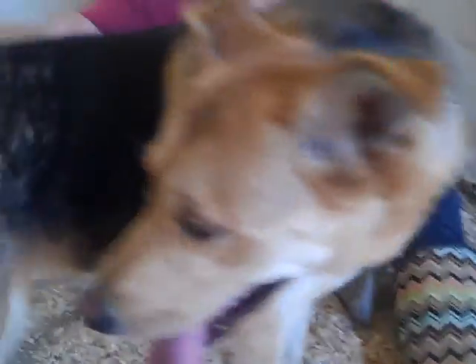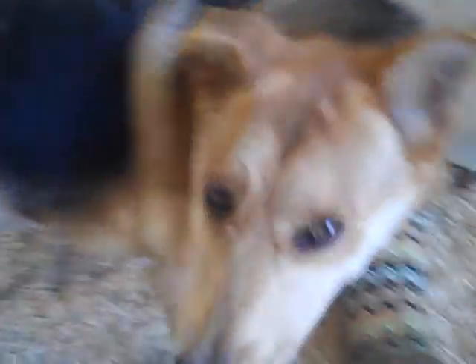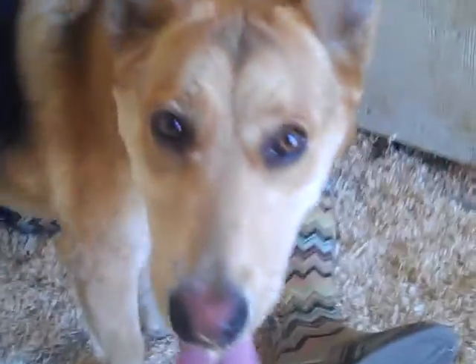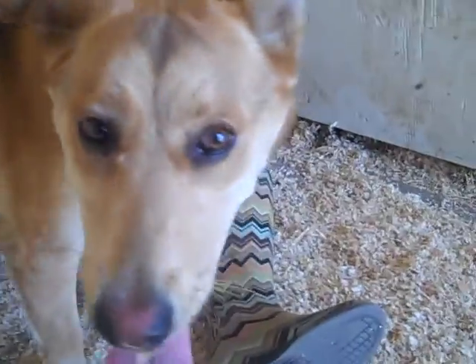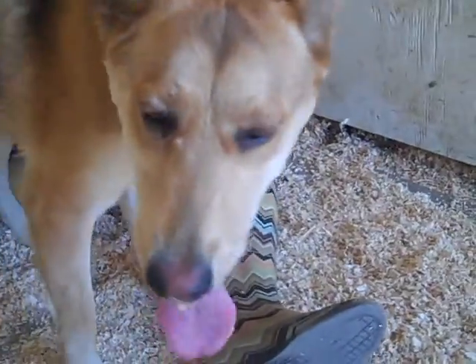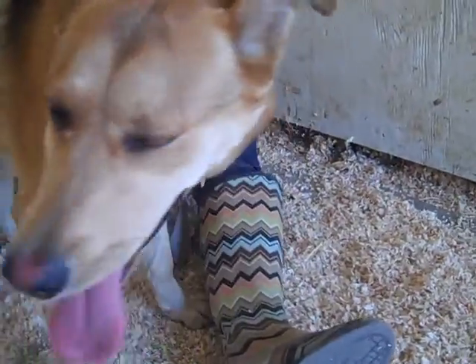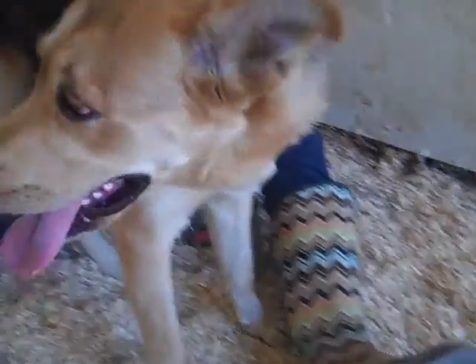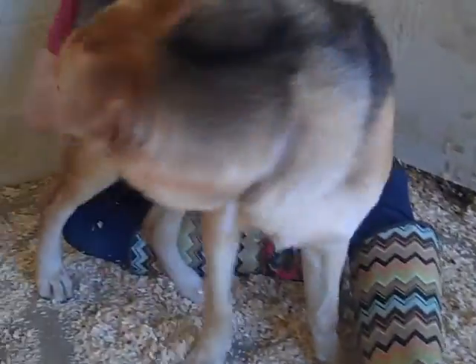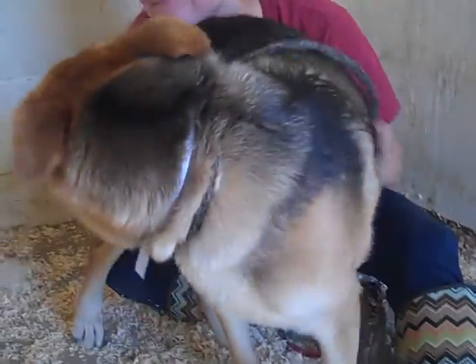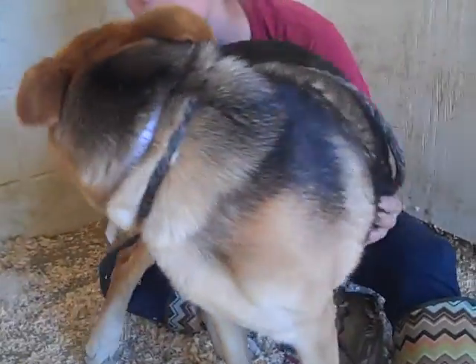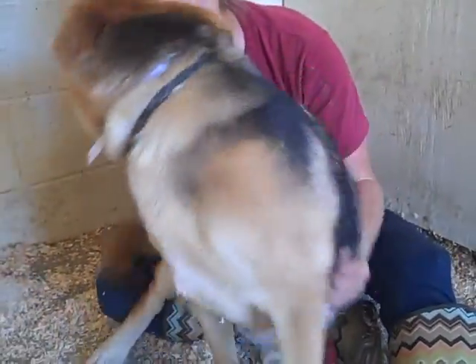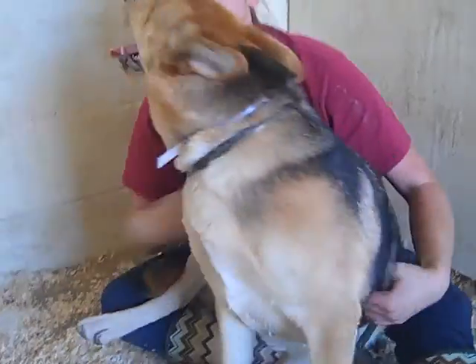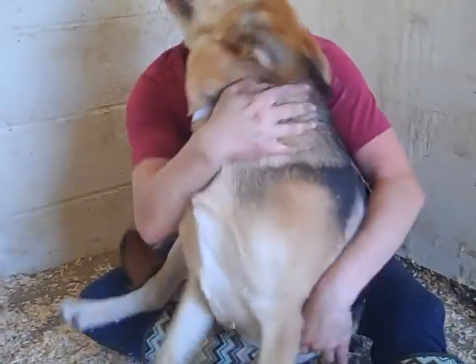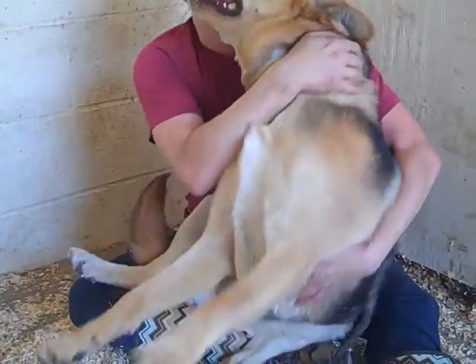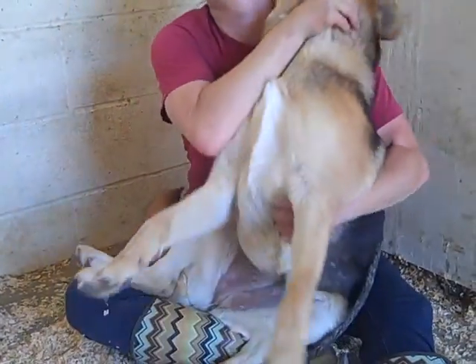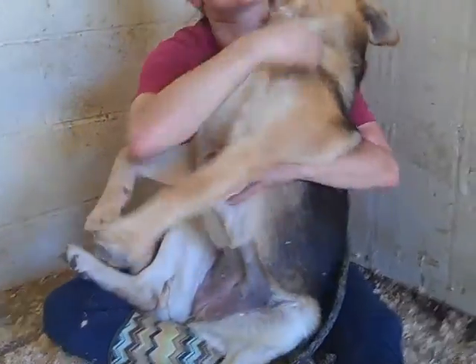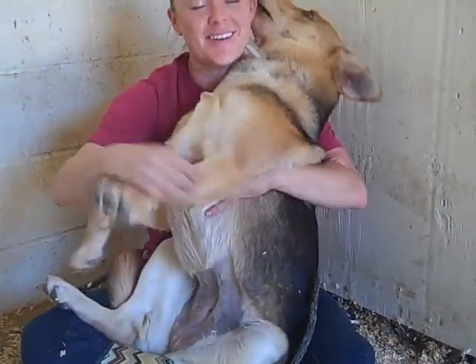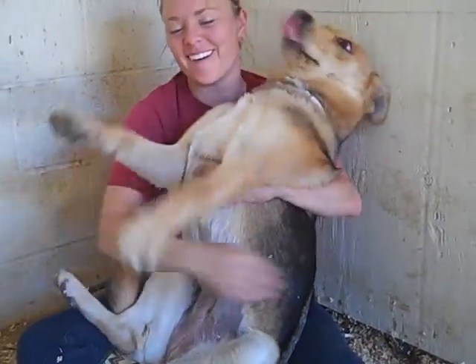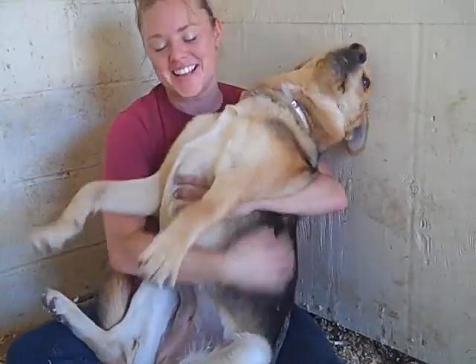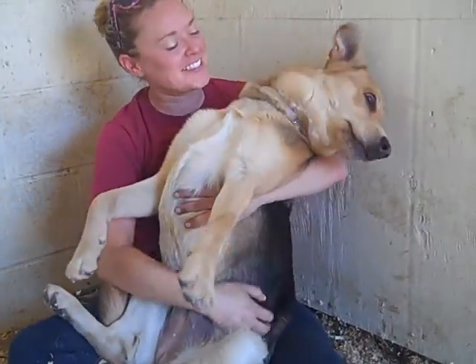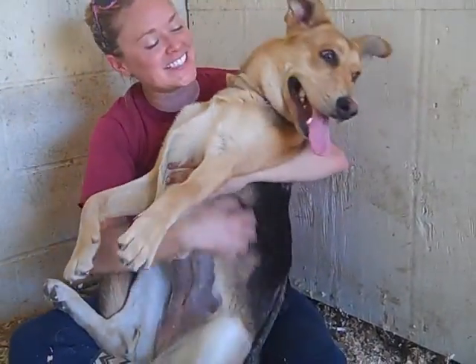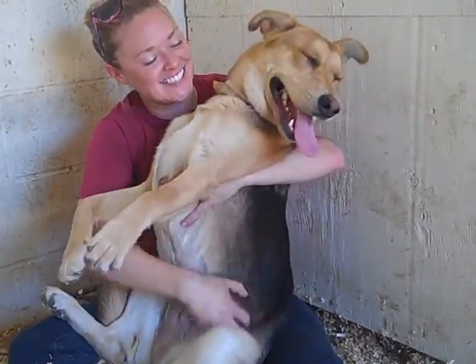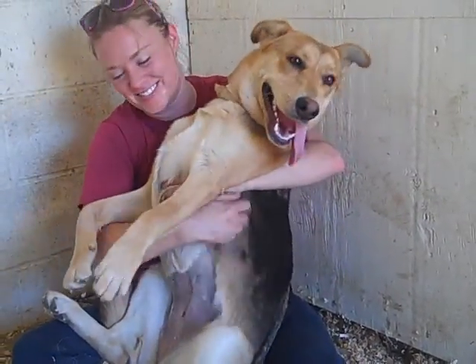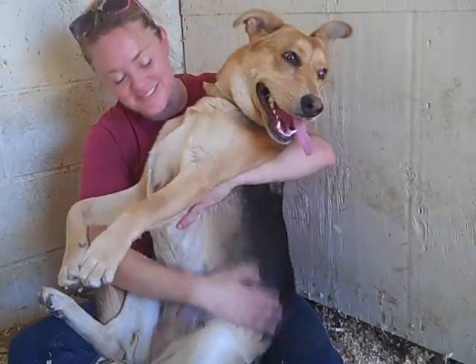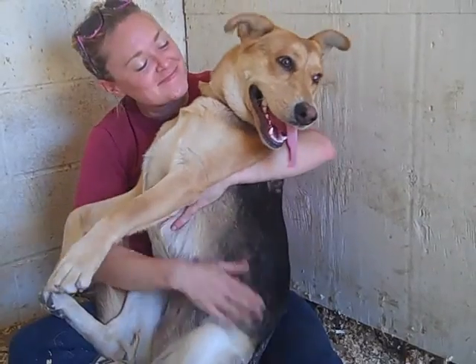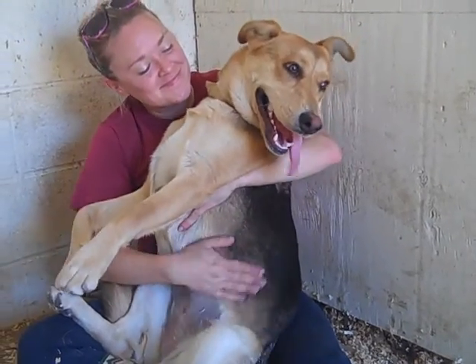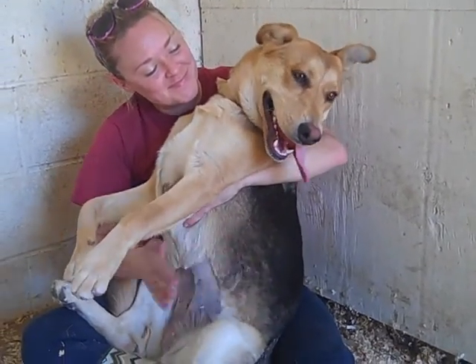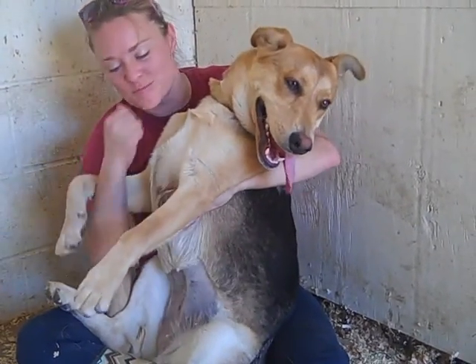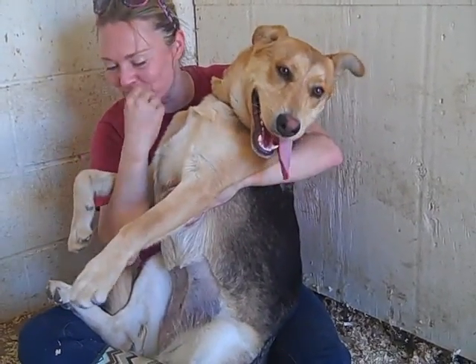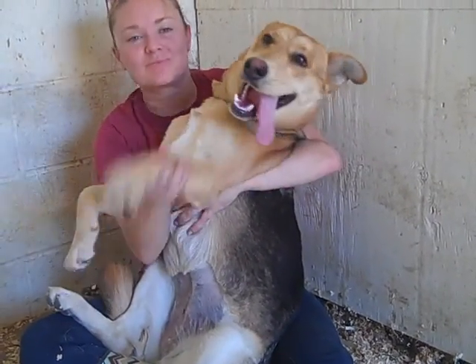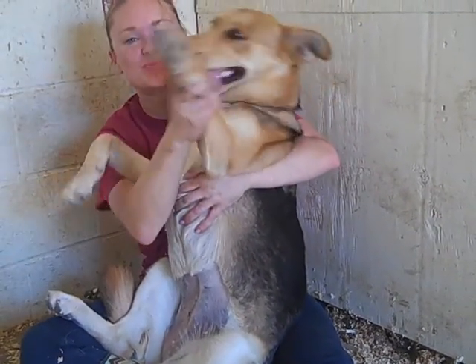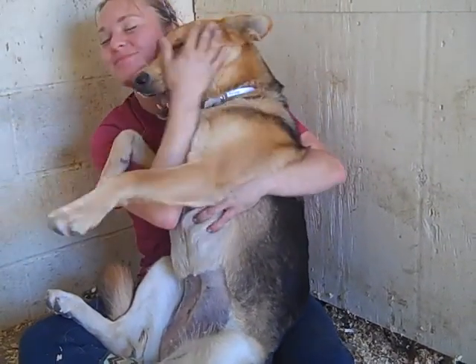This pretty girl's name is Lola. Look at that long face. Her ID number is A4858462 and she's a giant lap dog. Look at her — she's gorgeous.